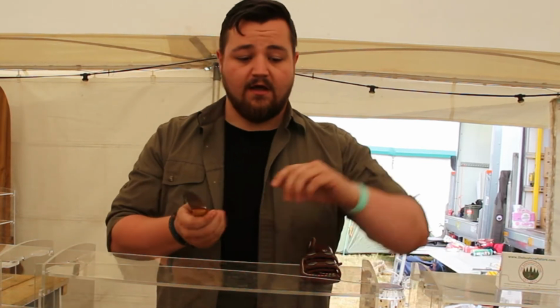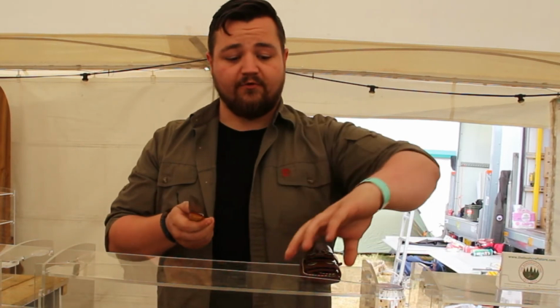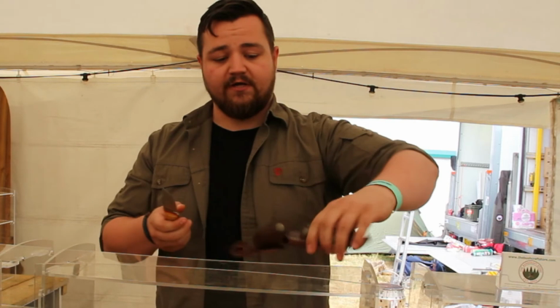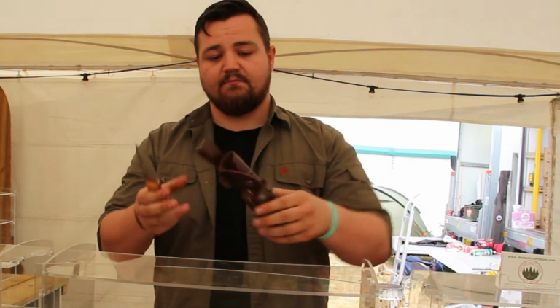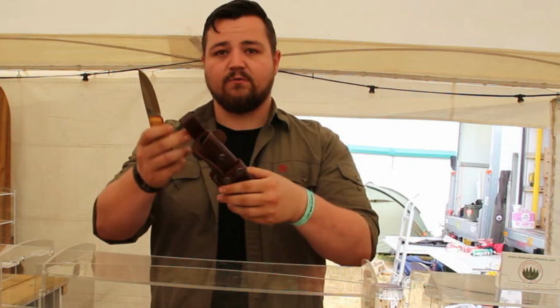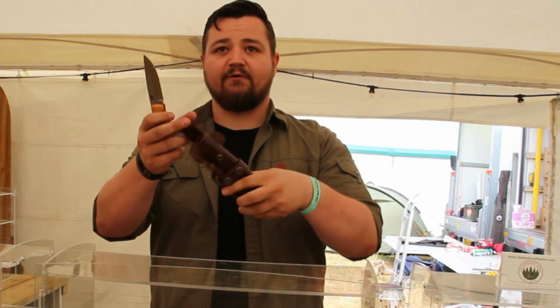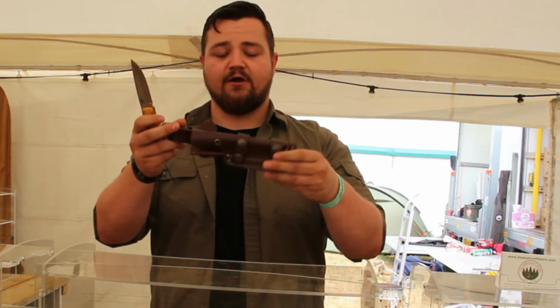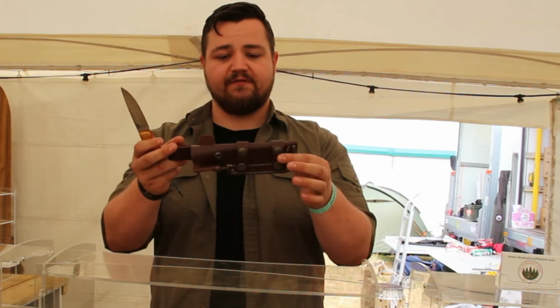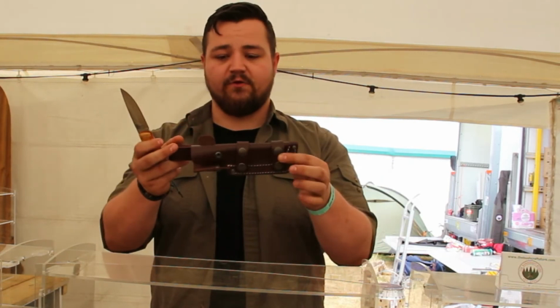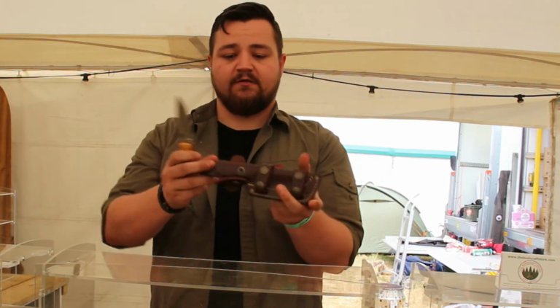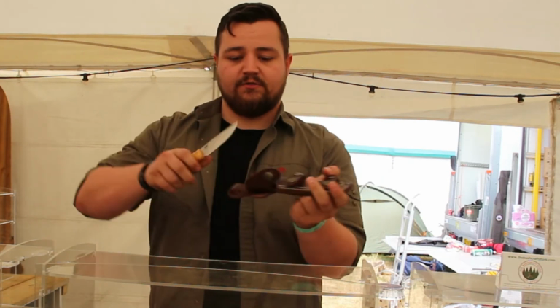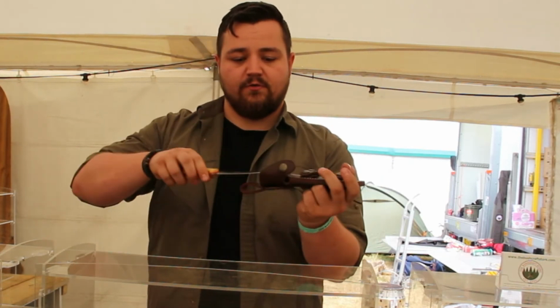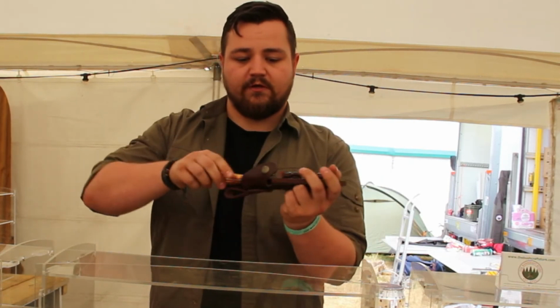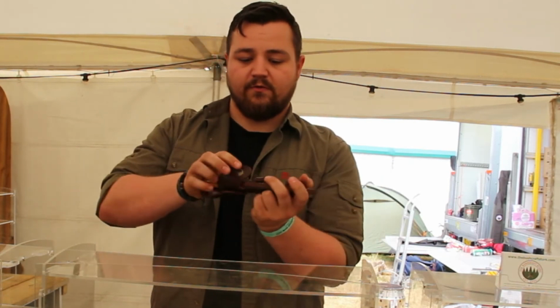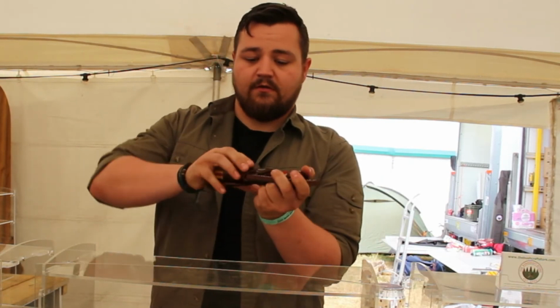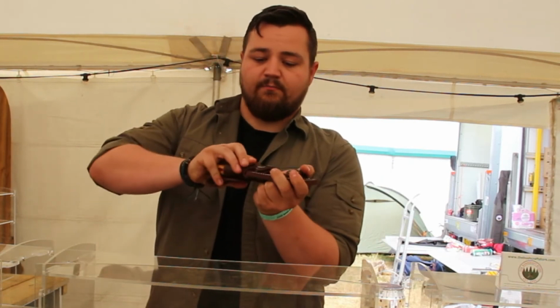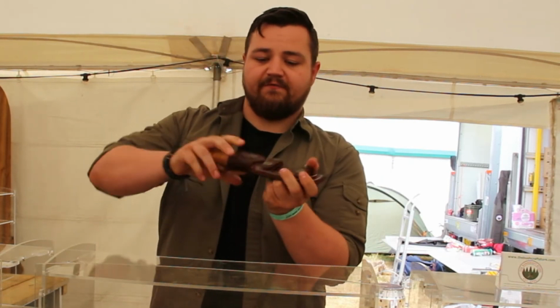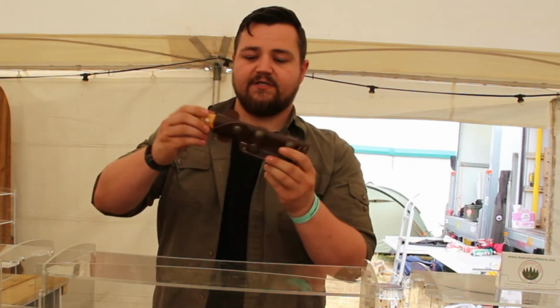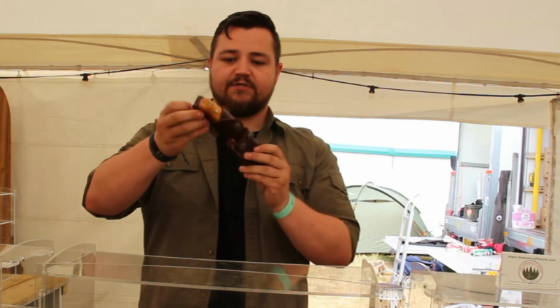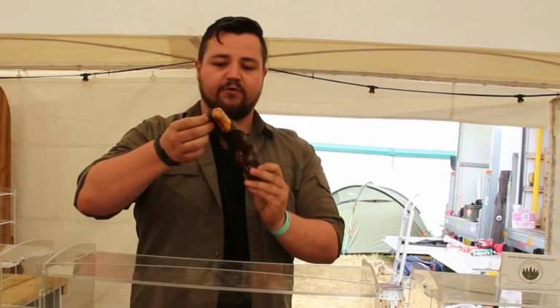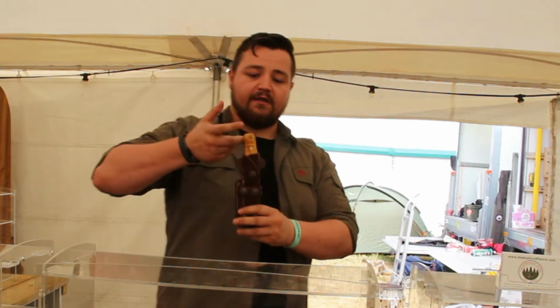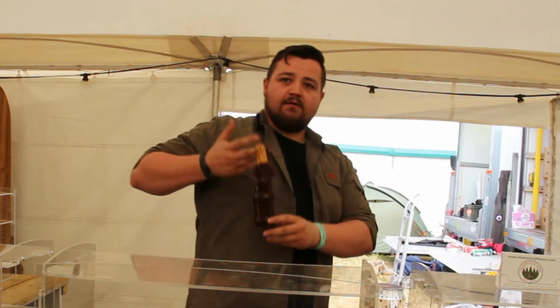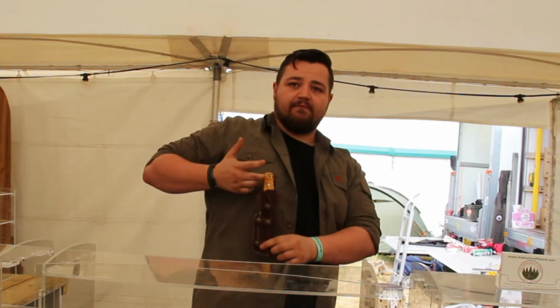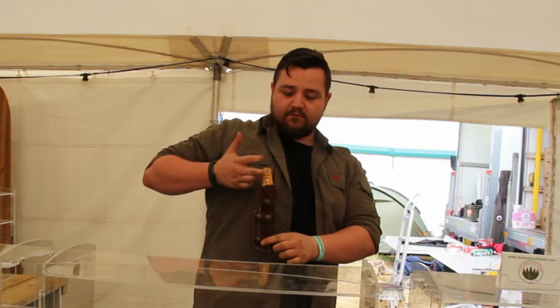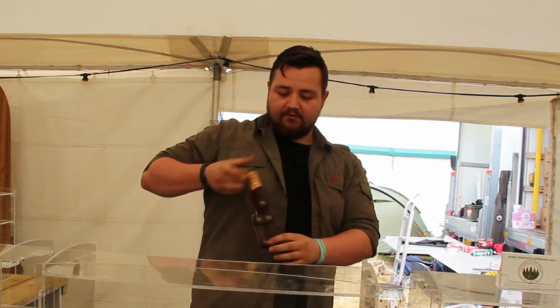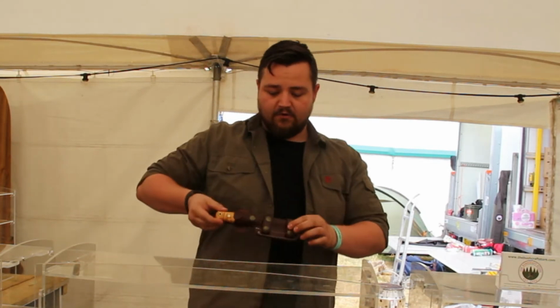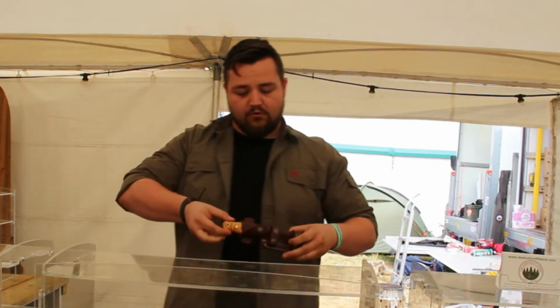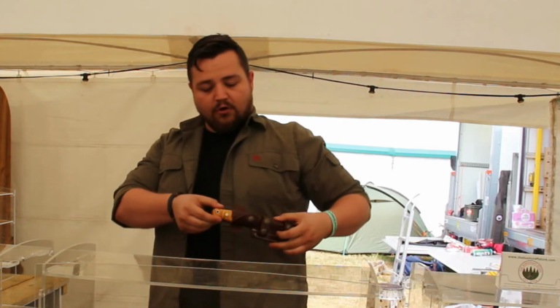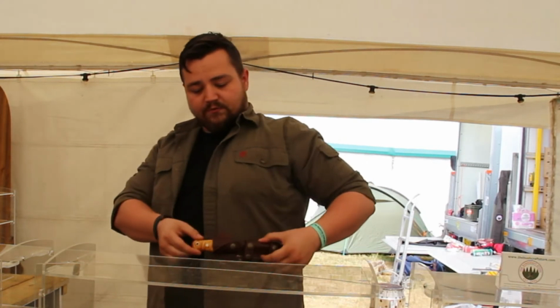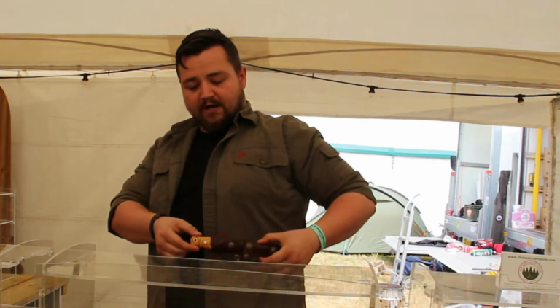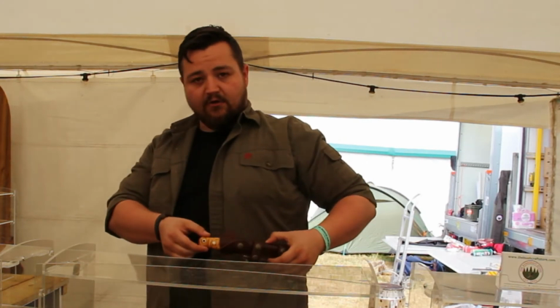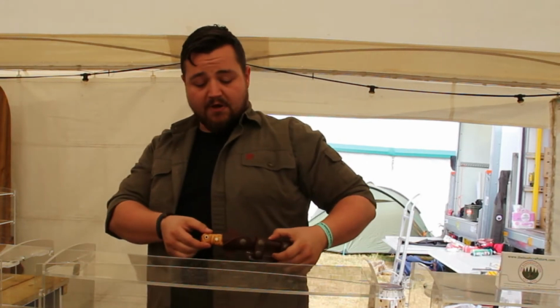We've got a nice multi-carry setup sheath for you. The benefit of this one is you can do a vertical carry or a horizontal carry along your belt.